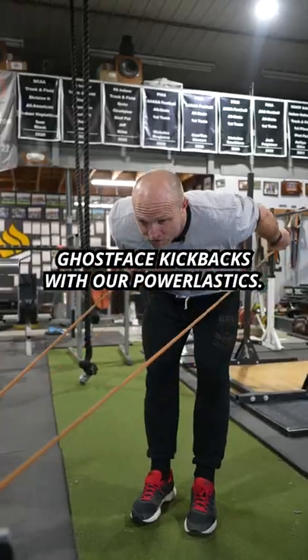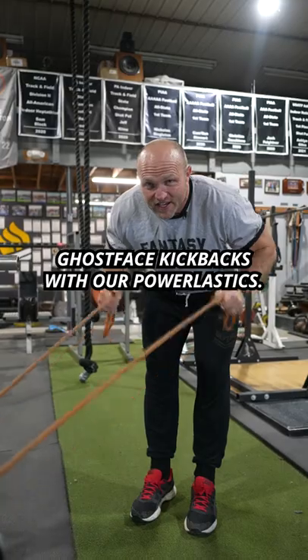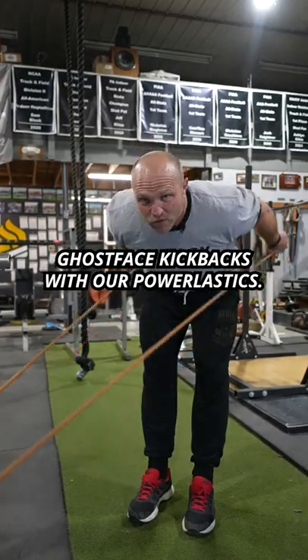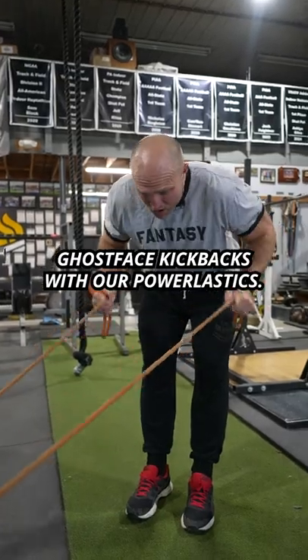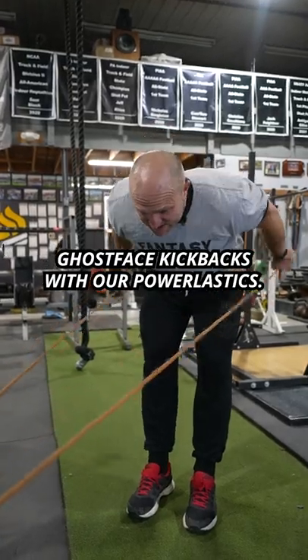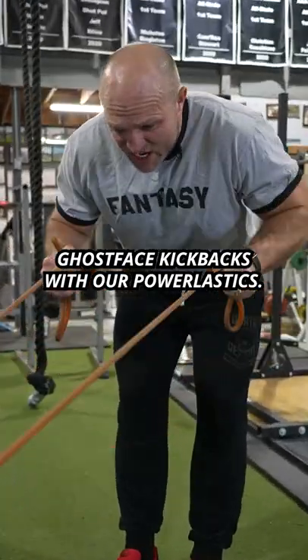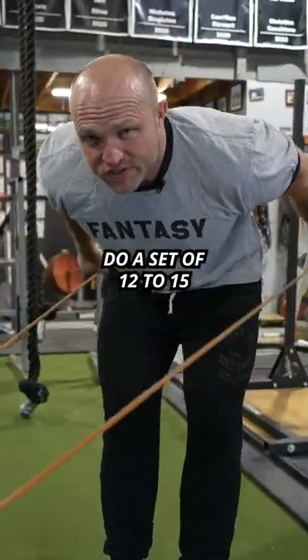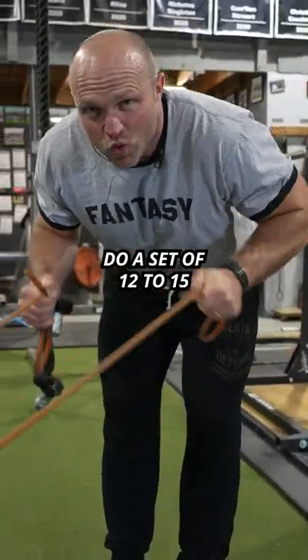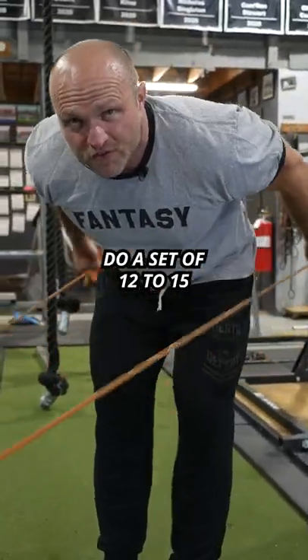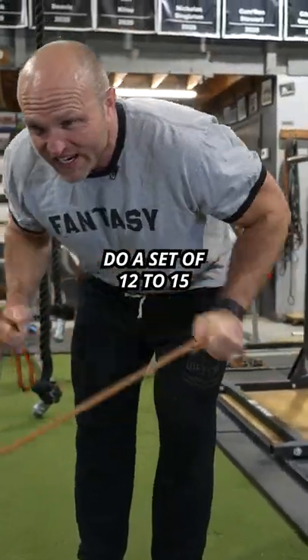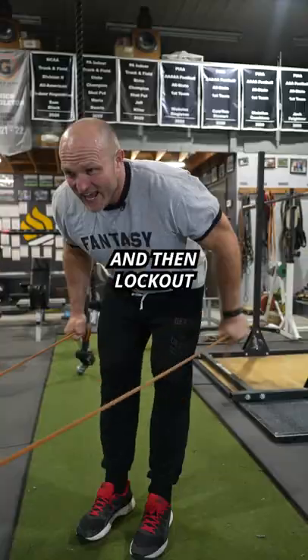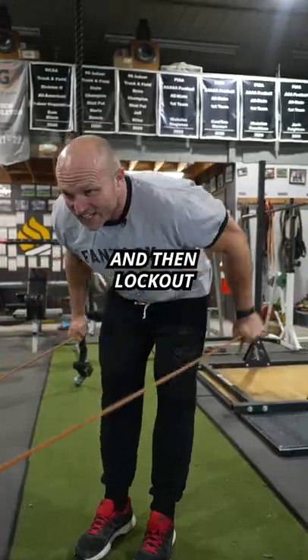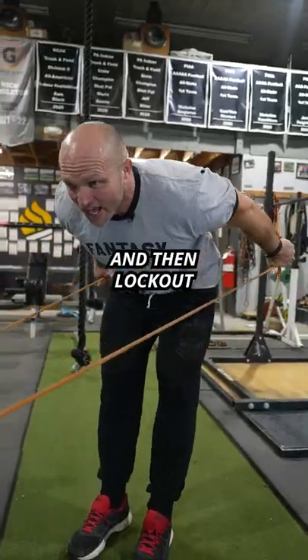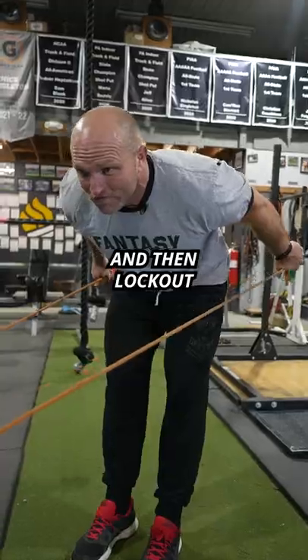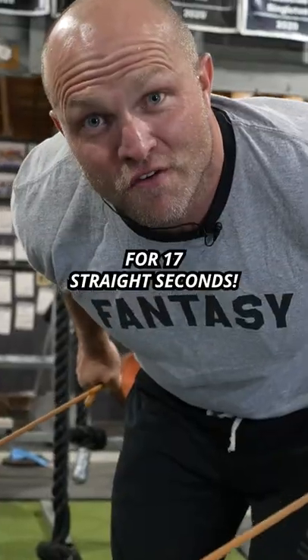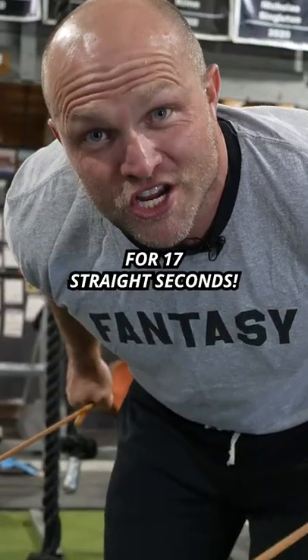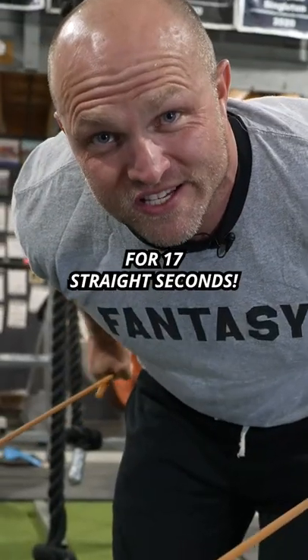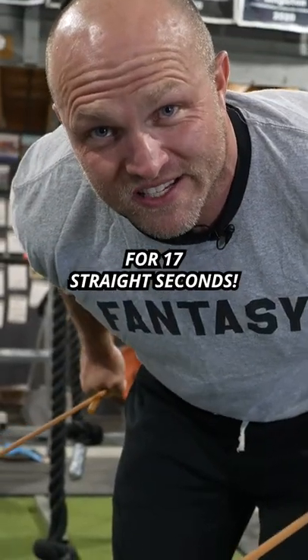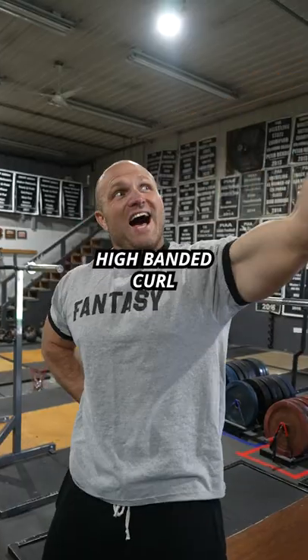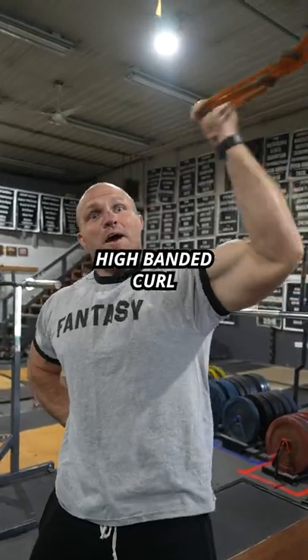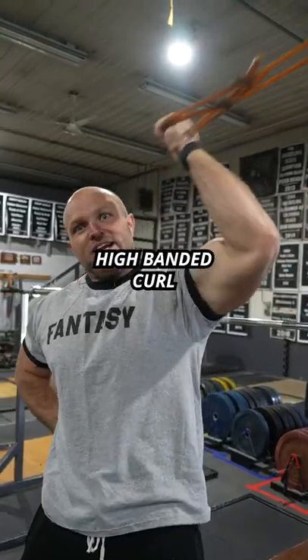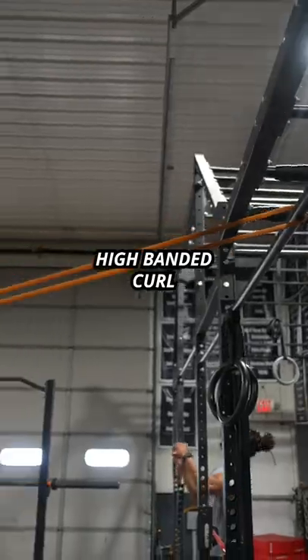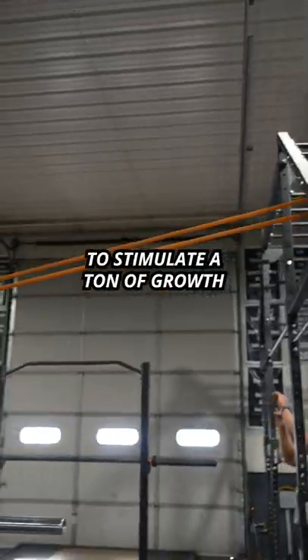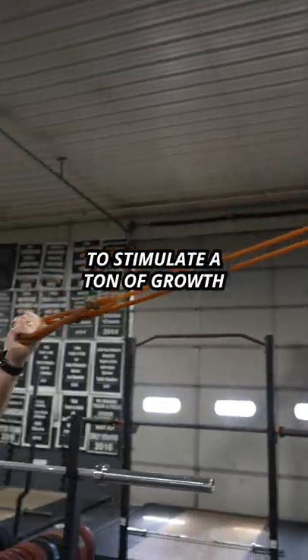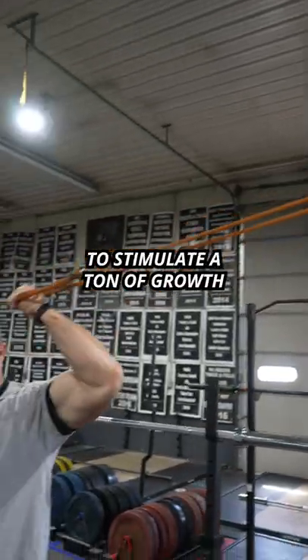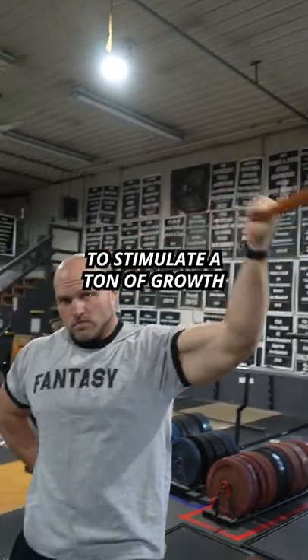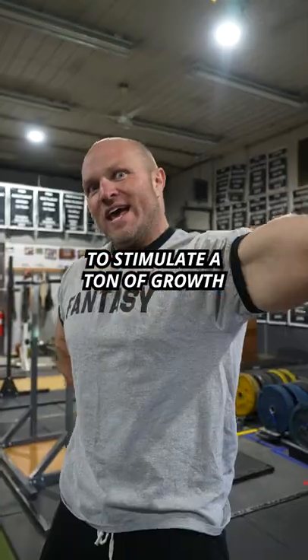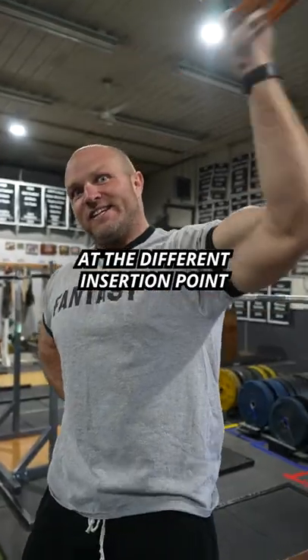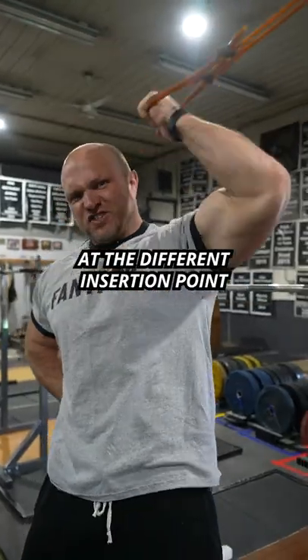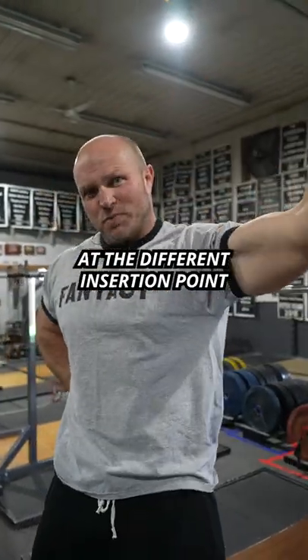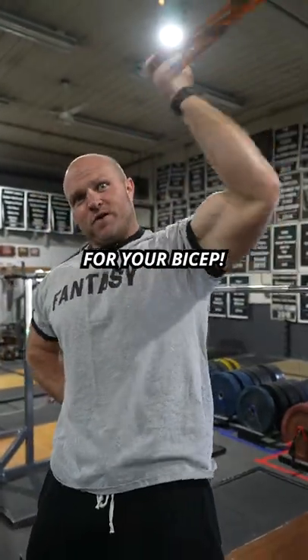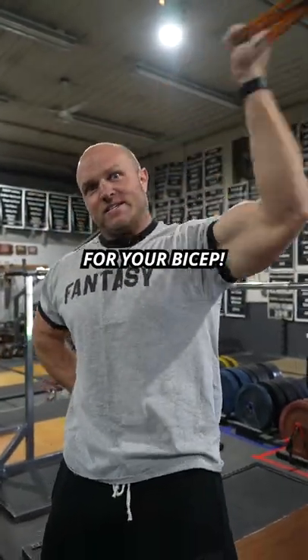Ghost face kickbacks with our power elastics — do a set of 12 to 15, and then lock out for 17 straight seconds. High banded curl to stimulate a ton of growth at the different insertion point for your bicep.